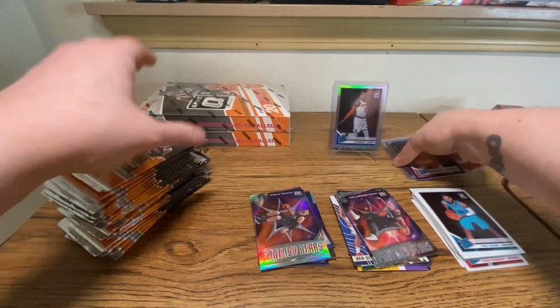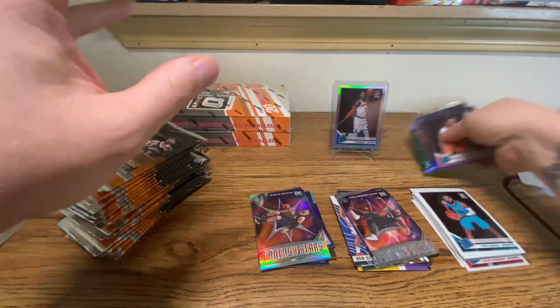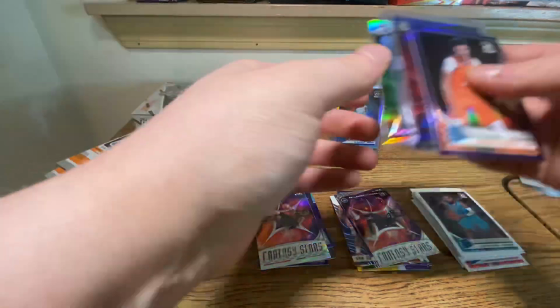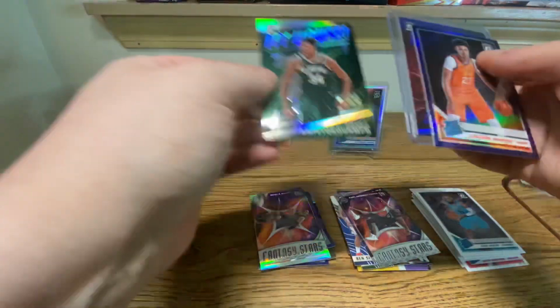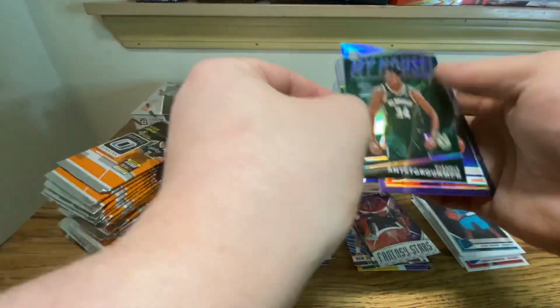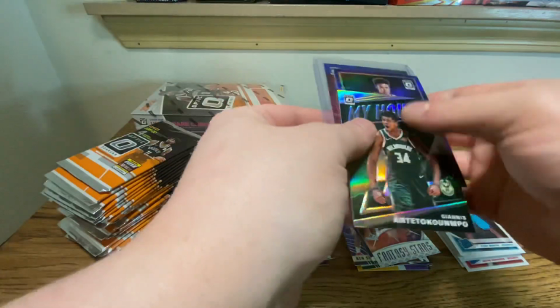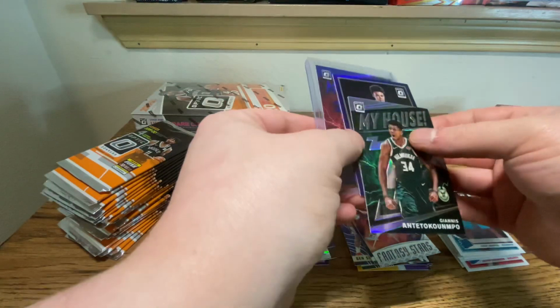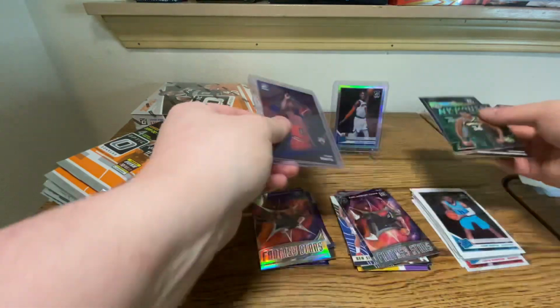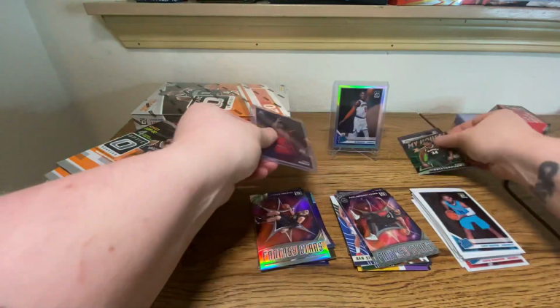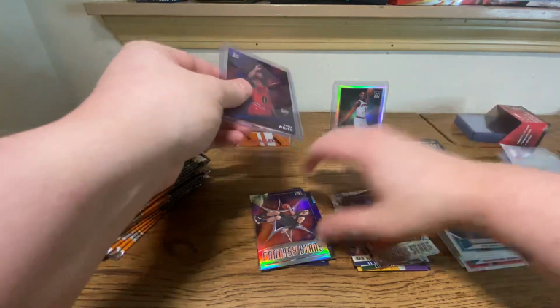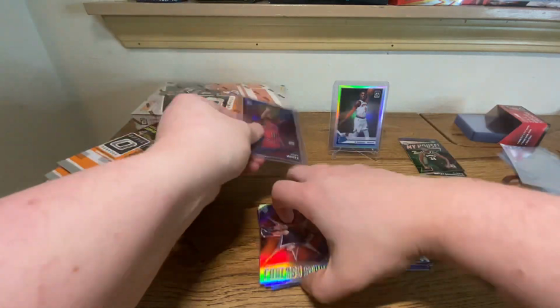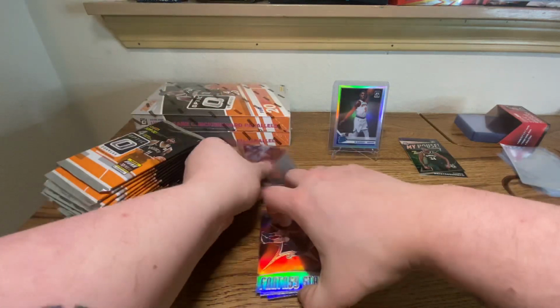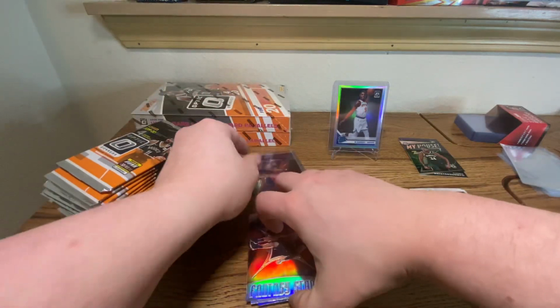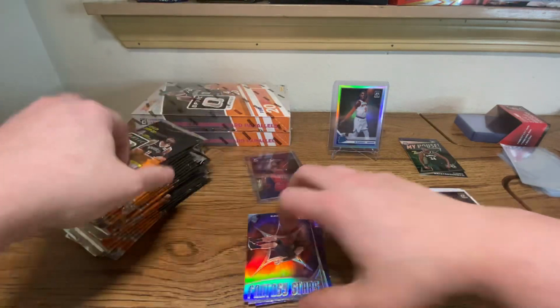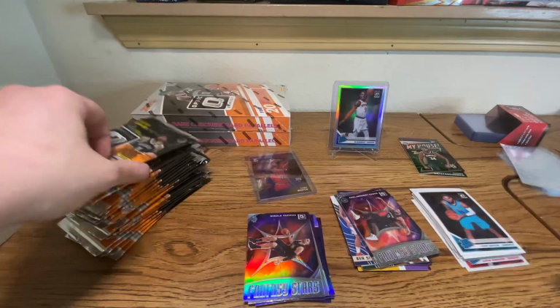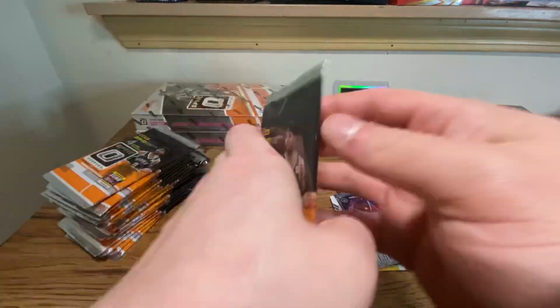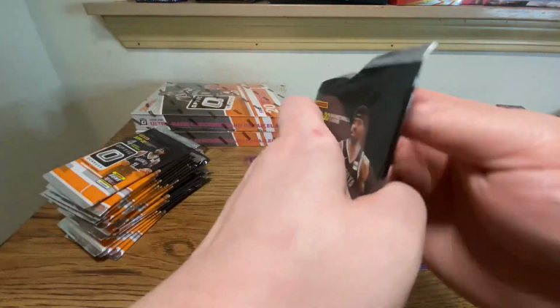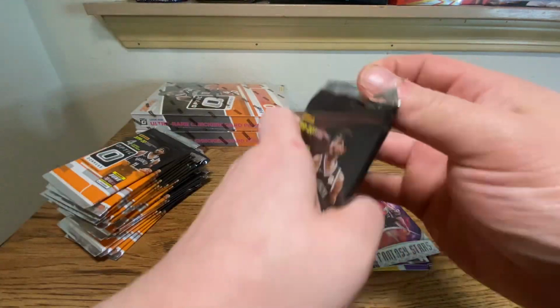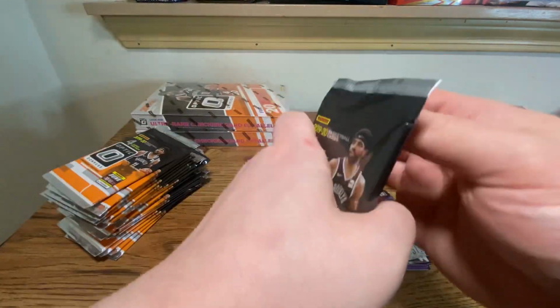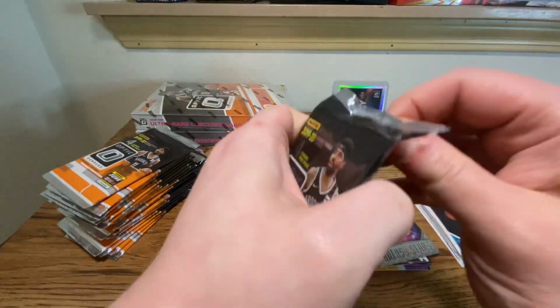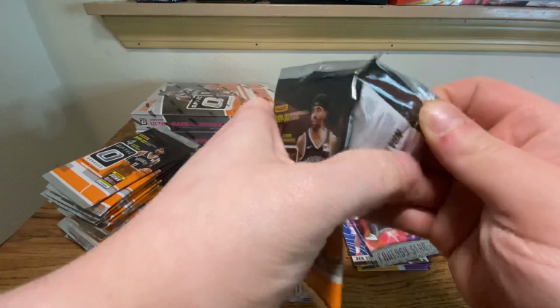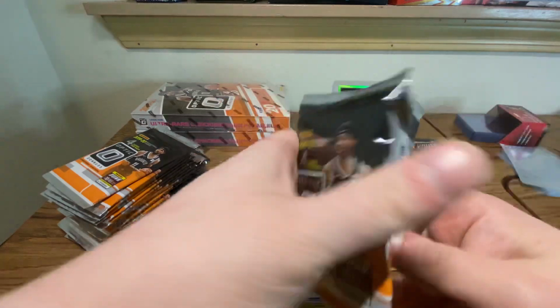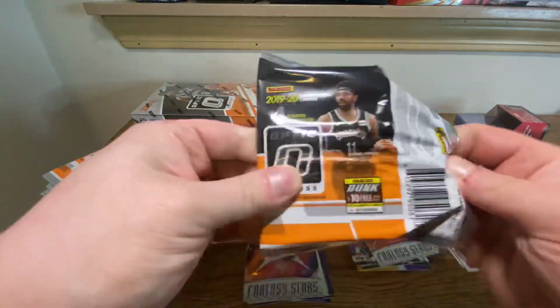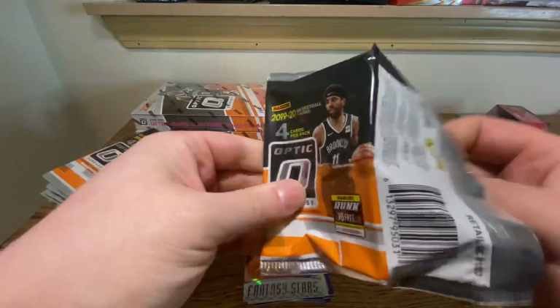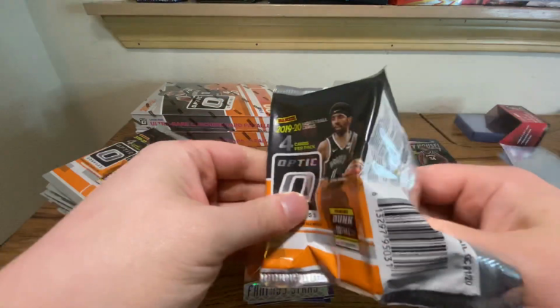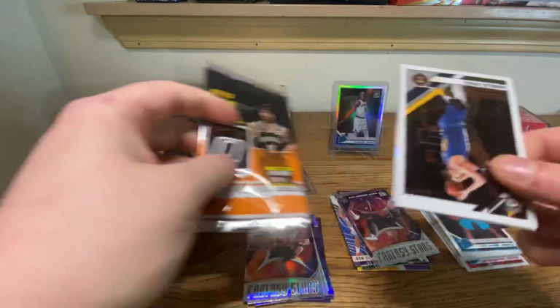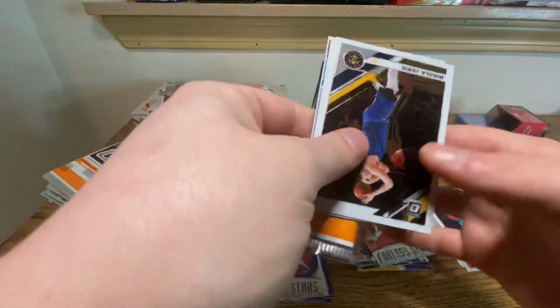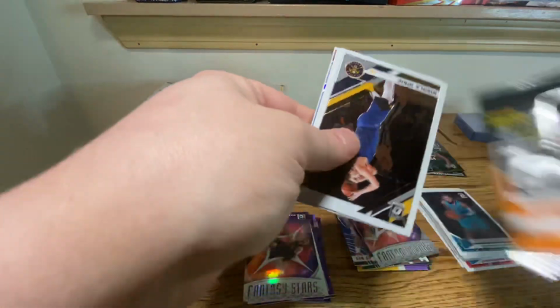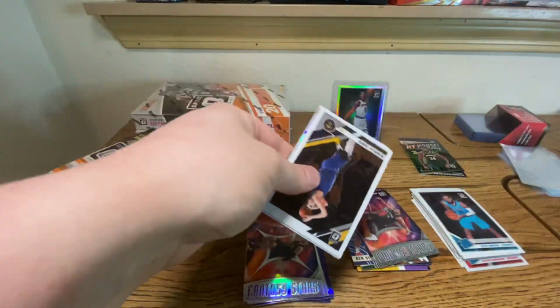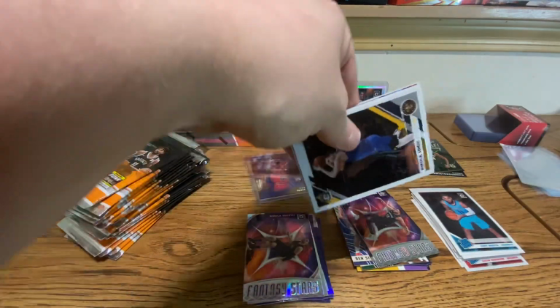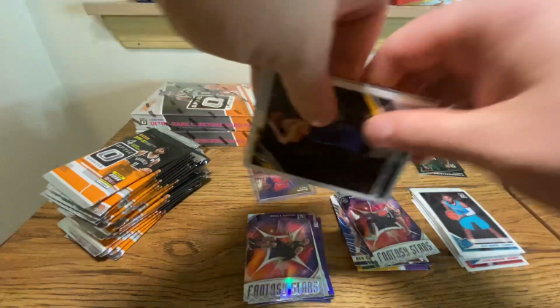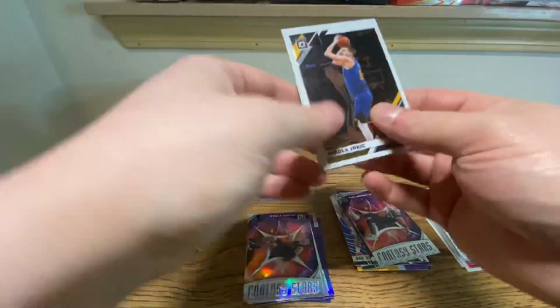Box number one started off pretty, pretty icky and ended not so bad. The RJ — that's a grading candidate for sure. Let's see what we can hit in box number two.